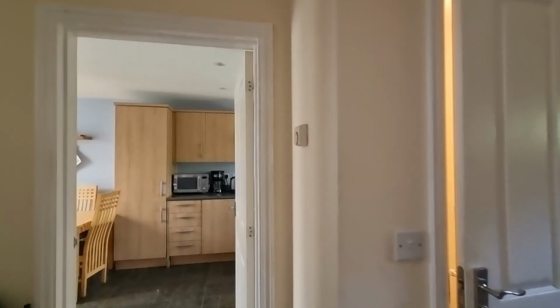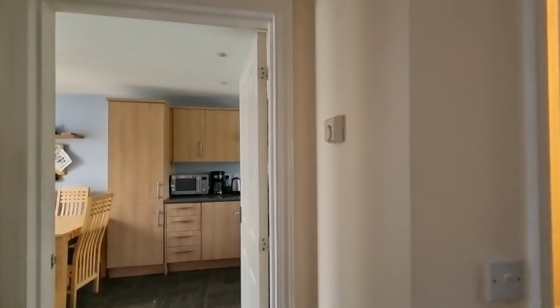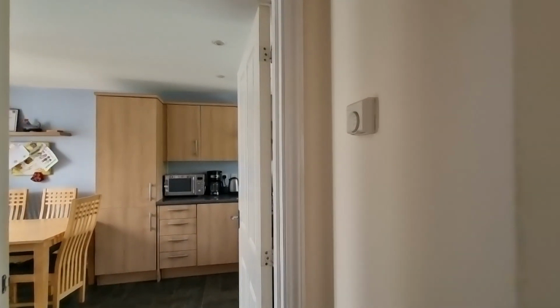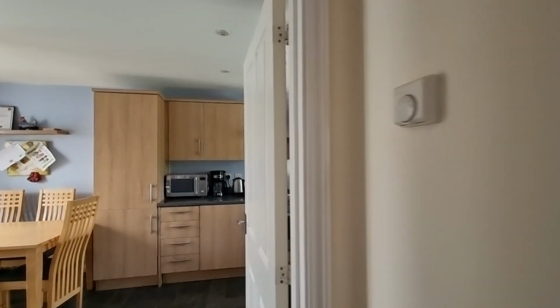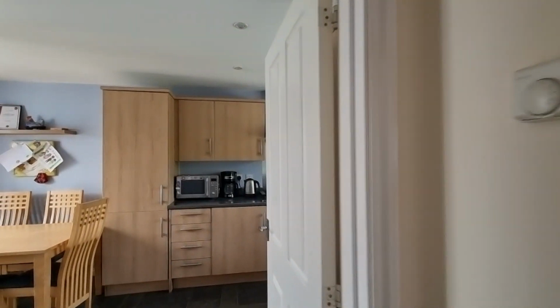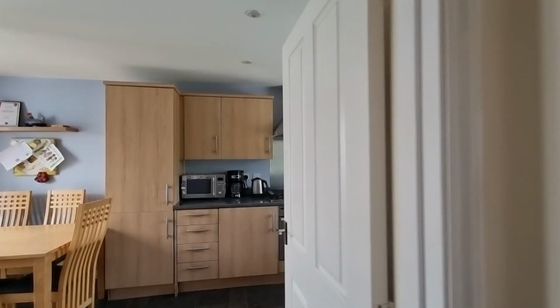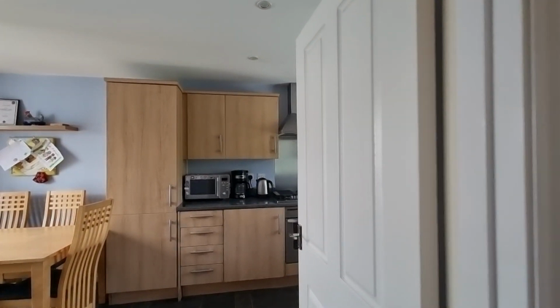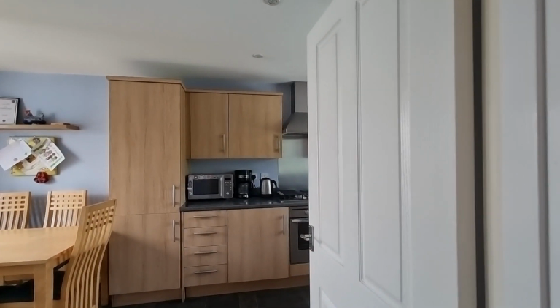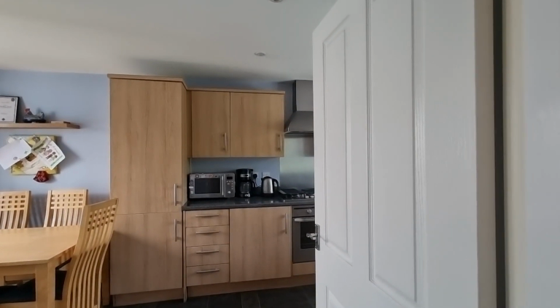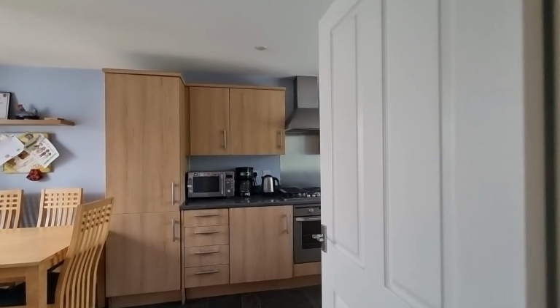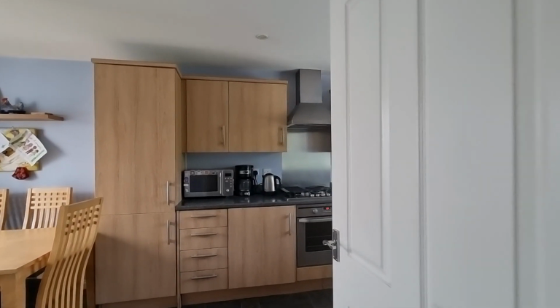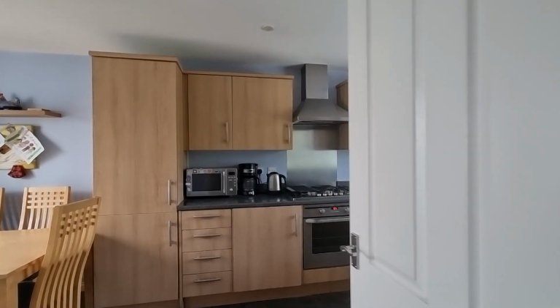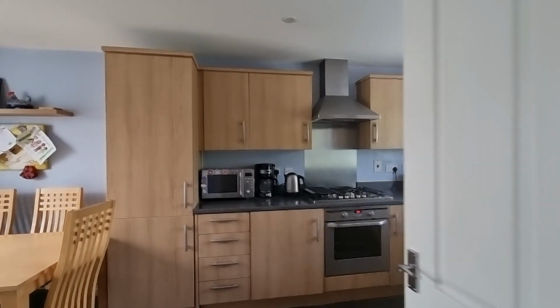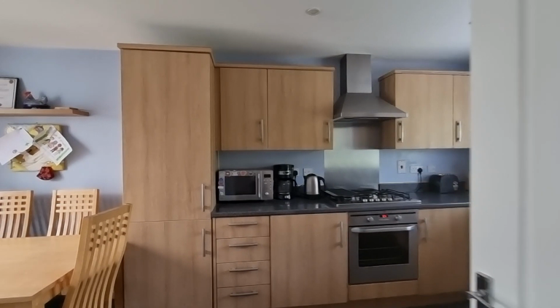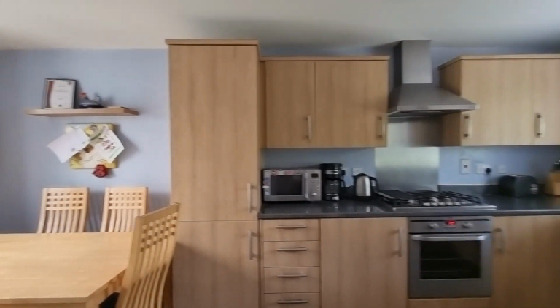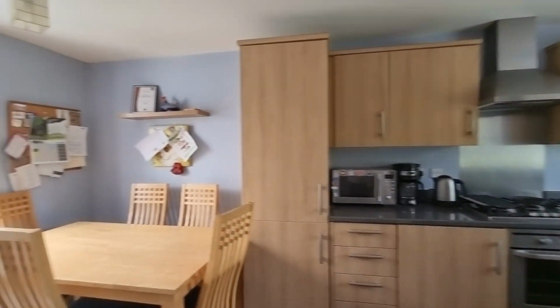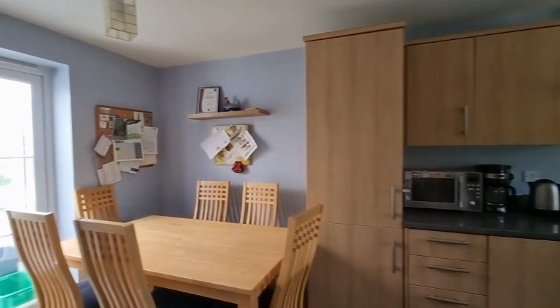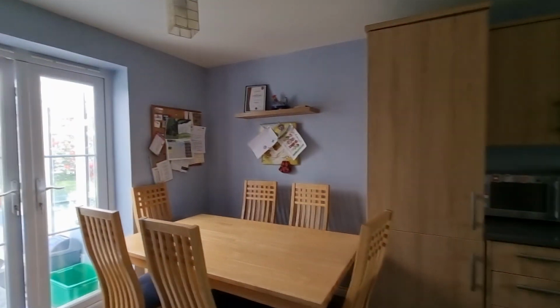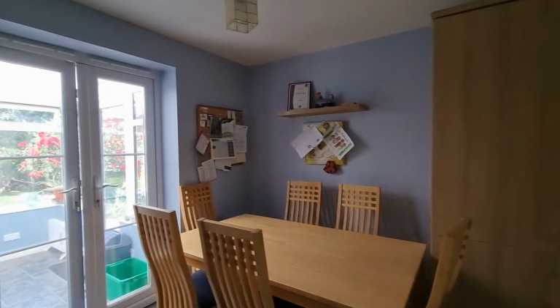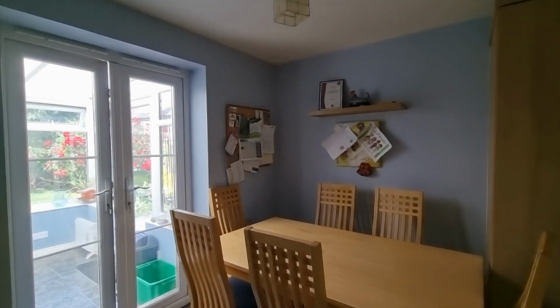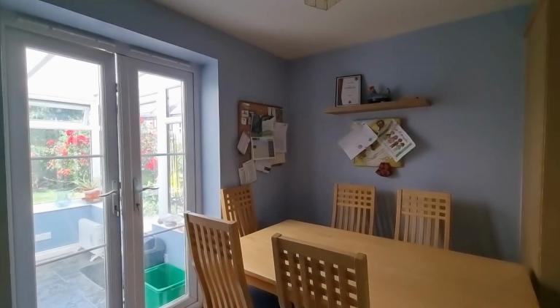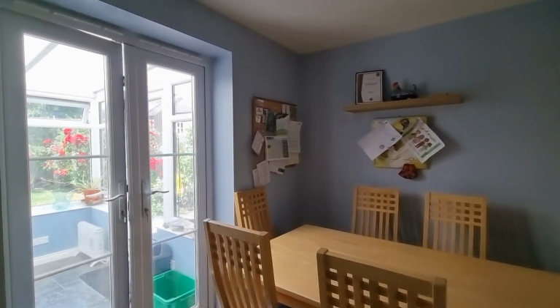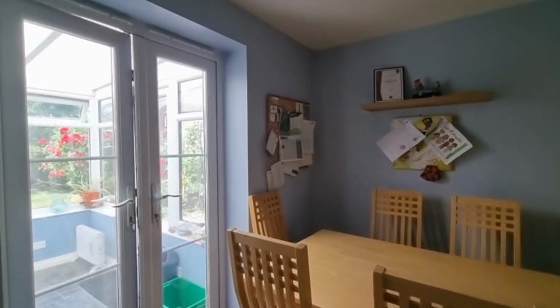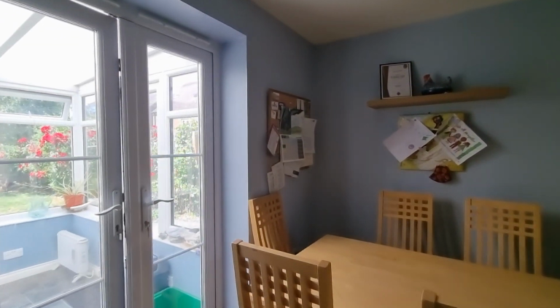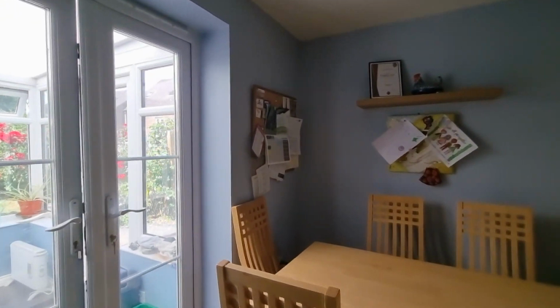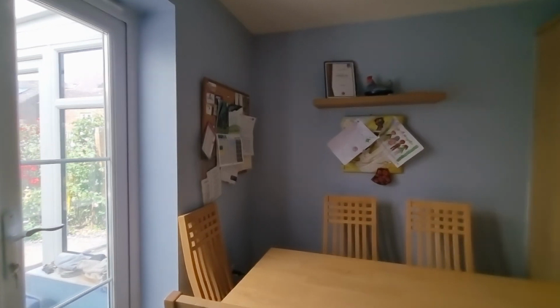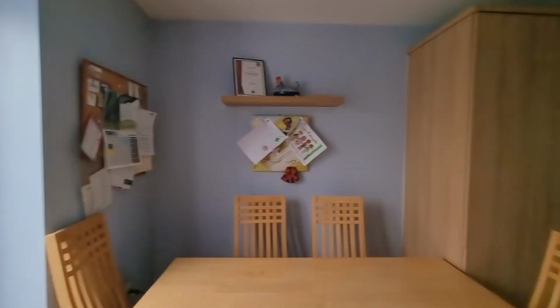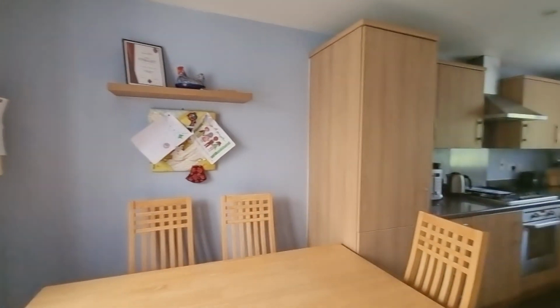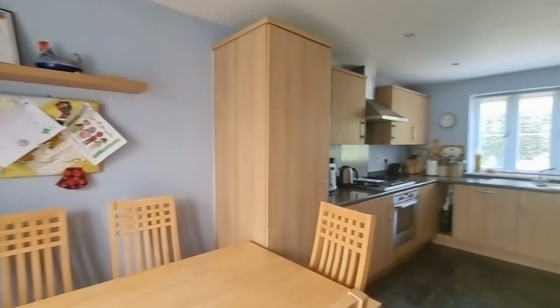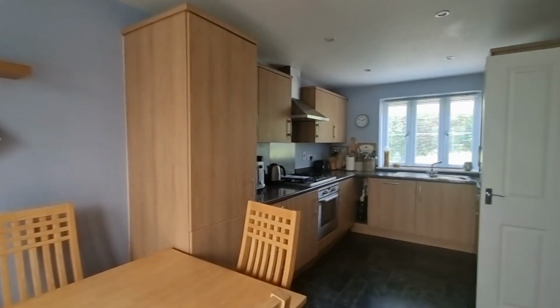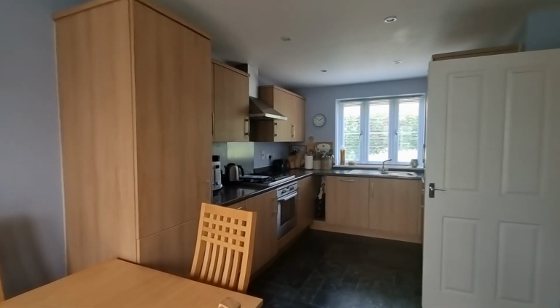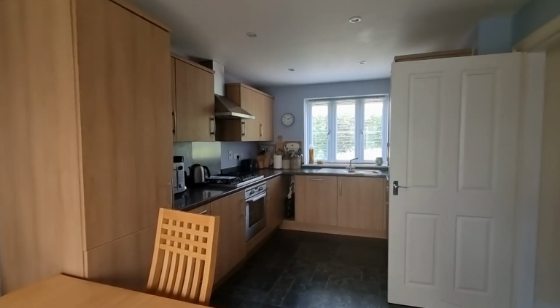The parking arrangement with this house — you do have two parking spaces and a double garage as well which we'll have a look at in a minute. So plenty of parking space for up to four cars. And then this is the main kitchen which is very nice indeed.